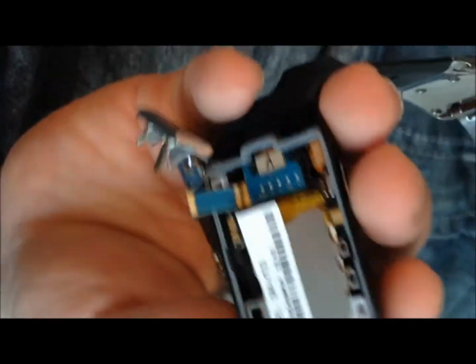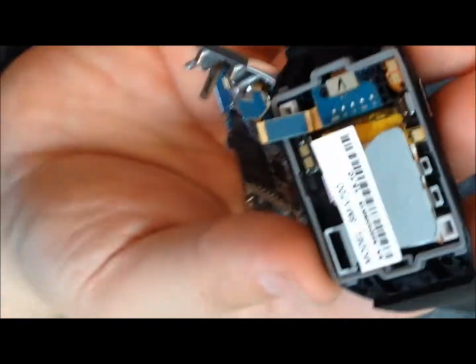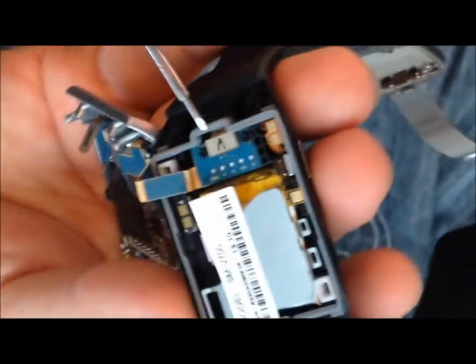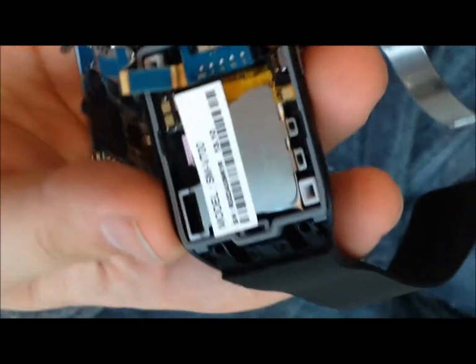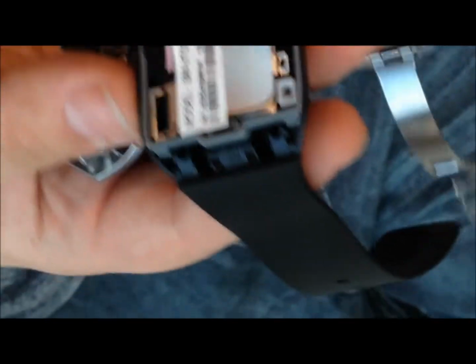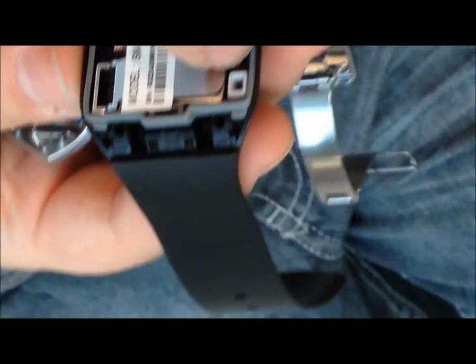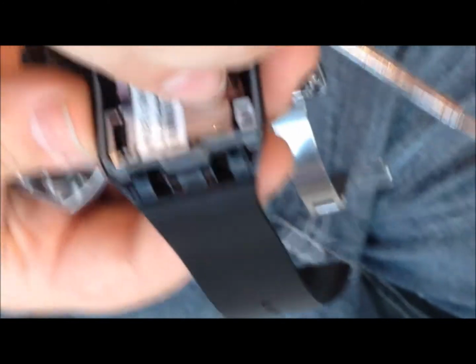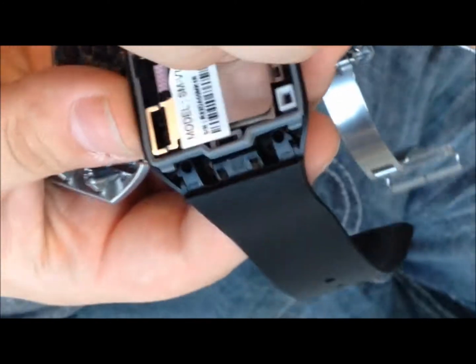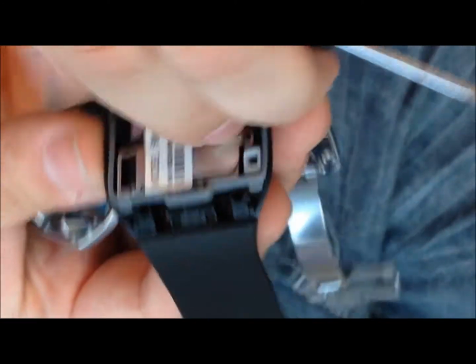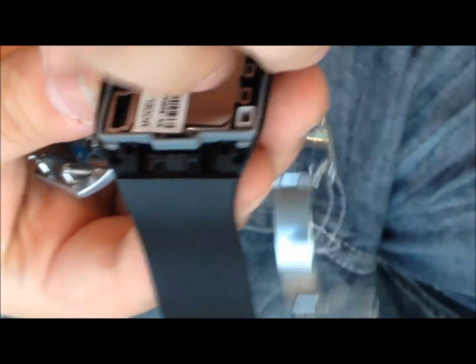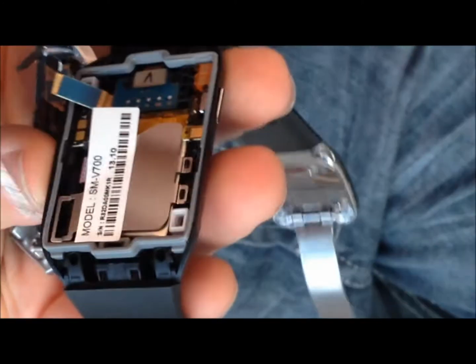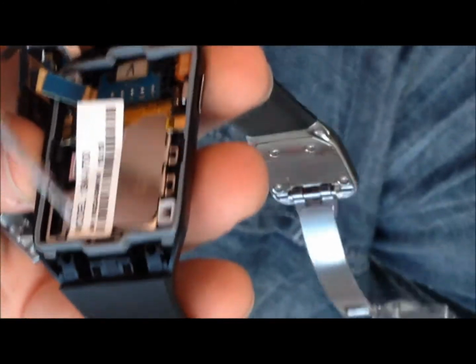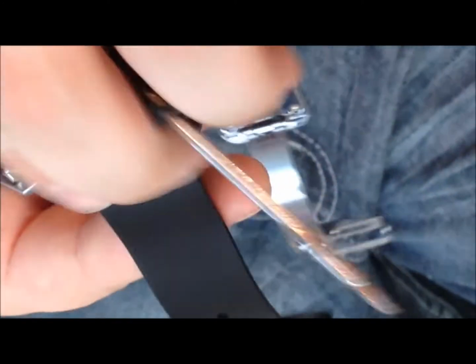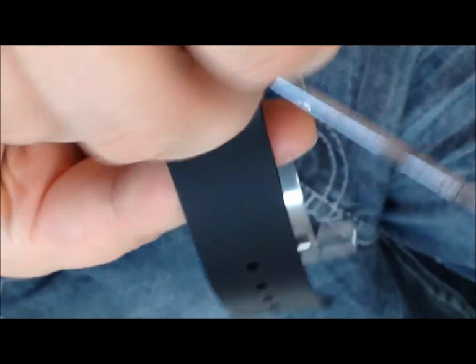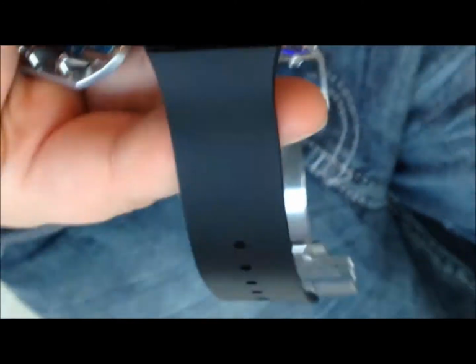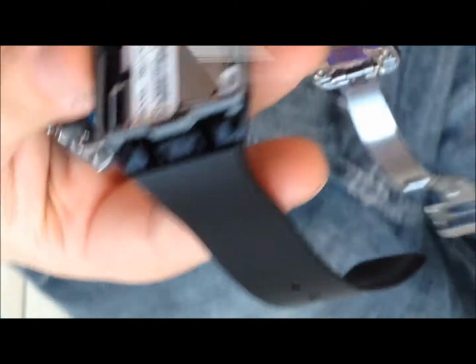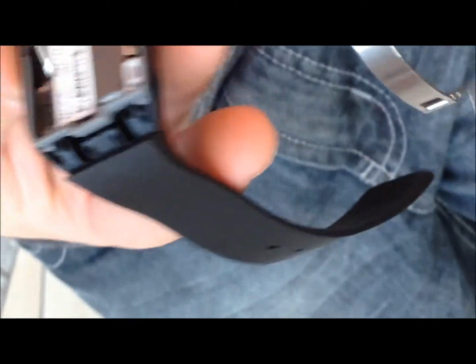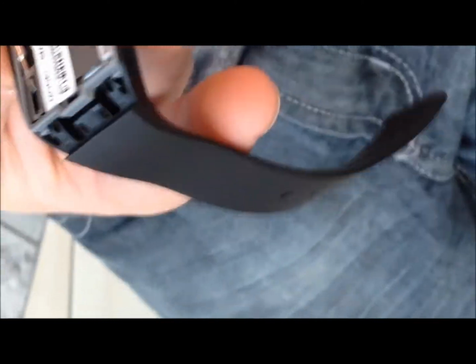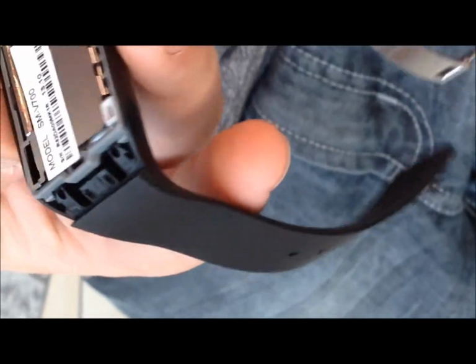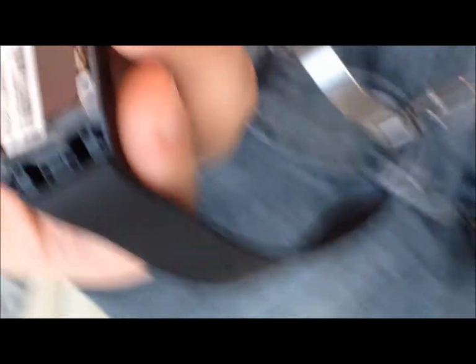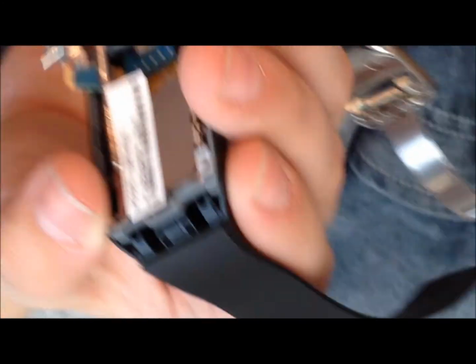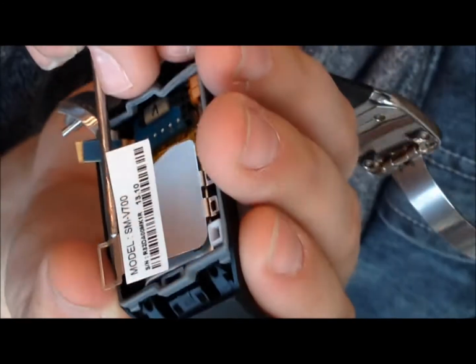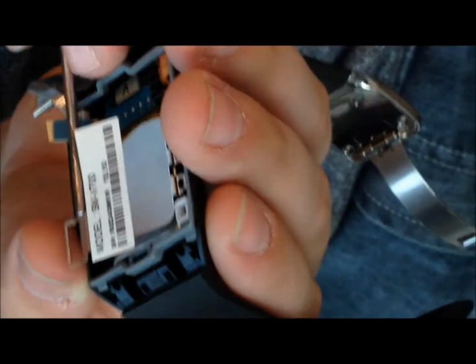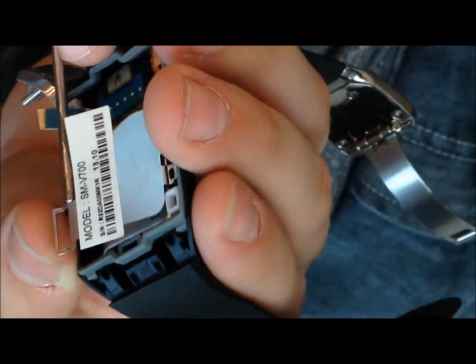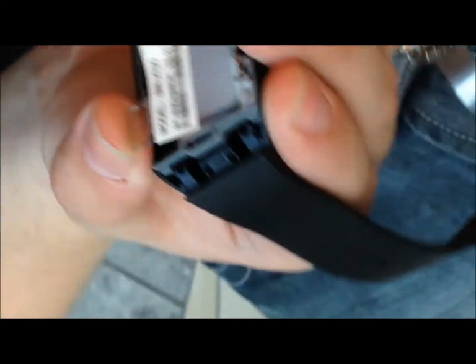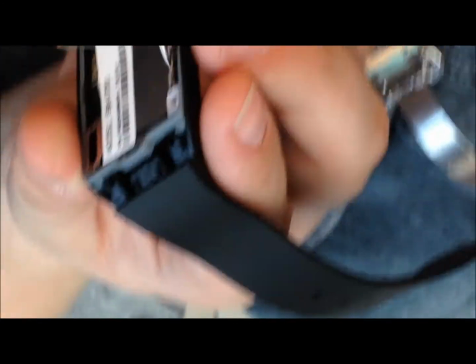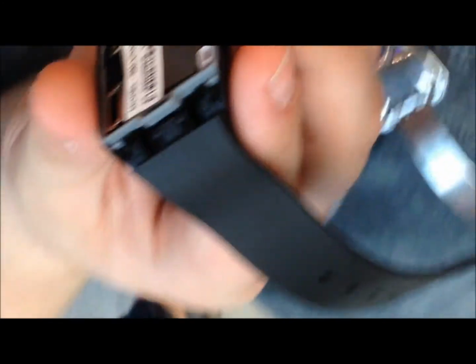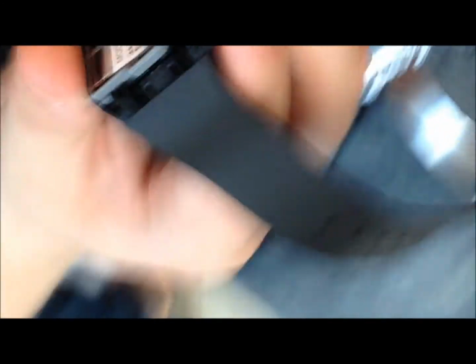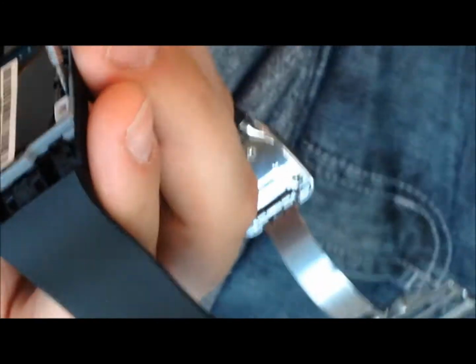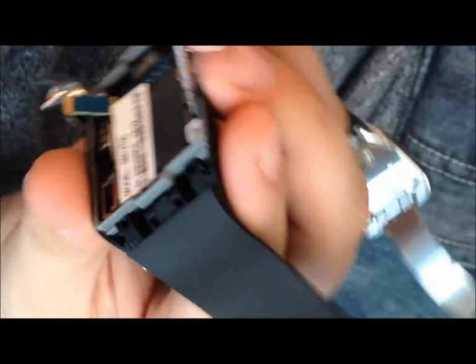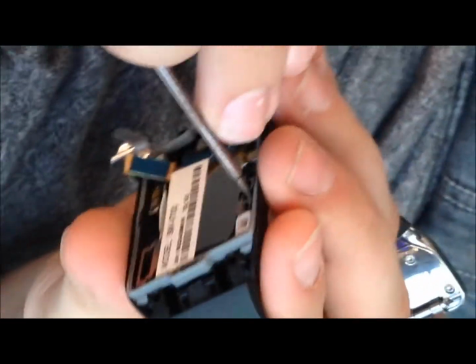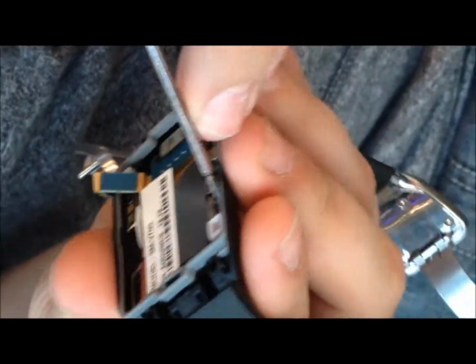It is water resistant — see the seal? Oh, it's supposed to be? How deep? Water resistant, not waterproof. Water resistant means it's splash proof.